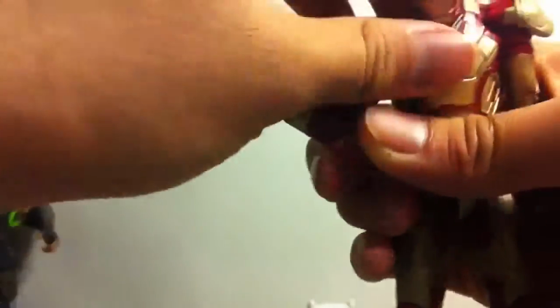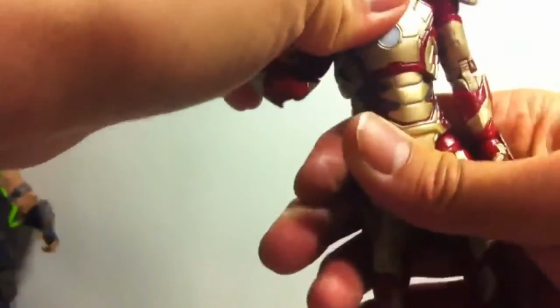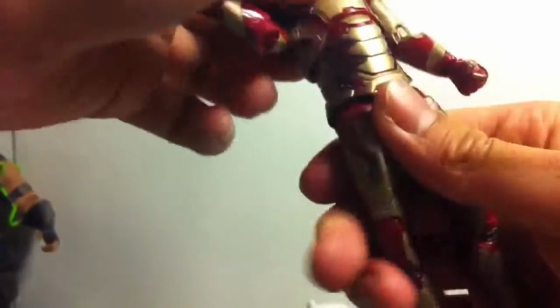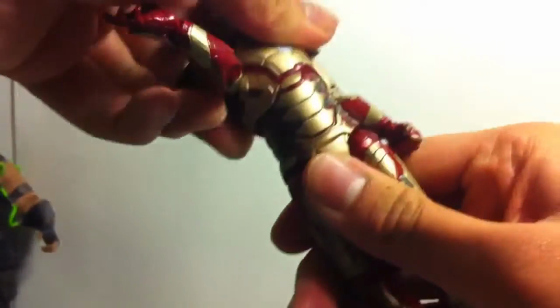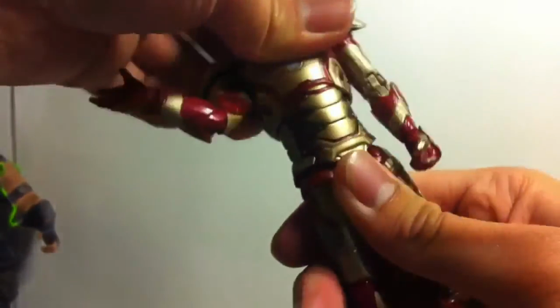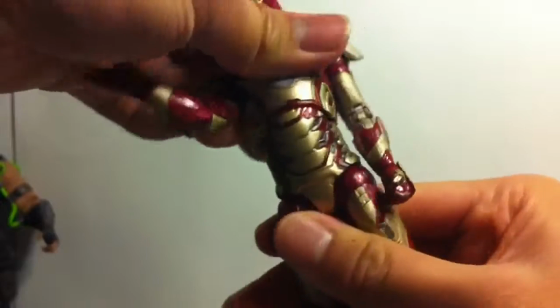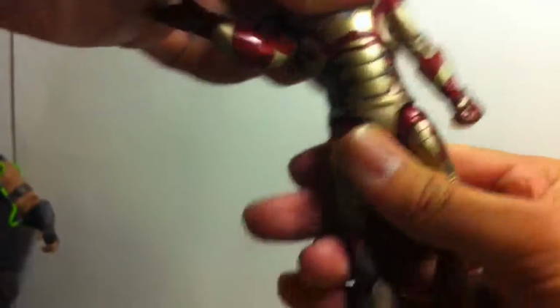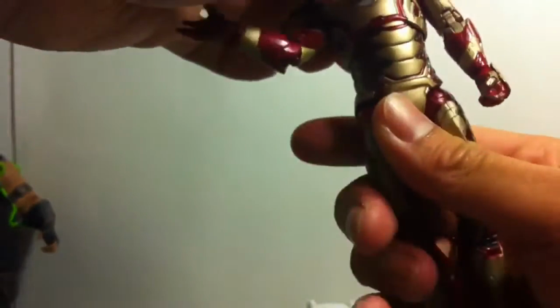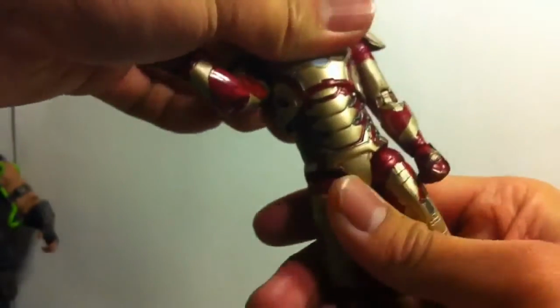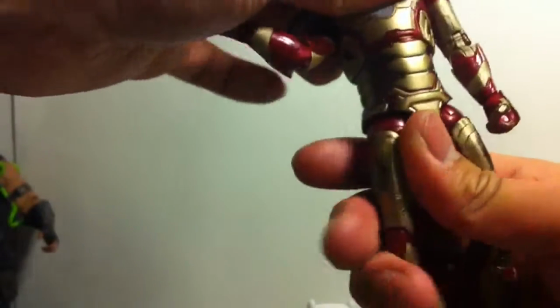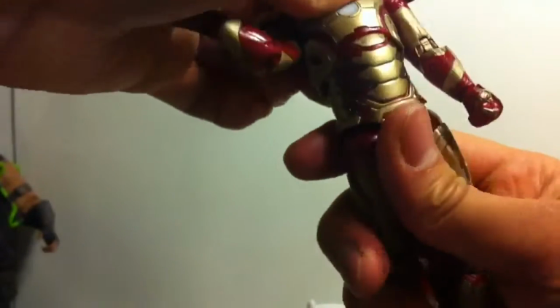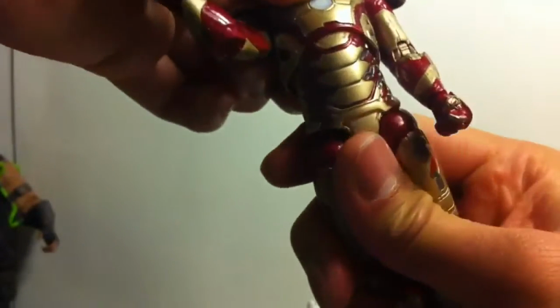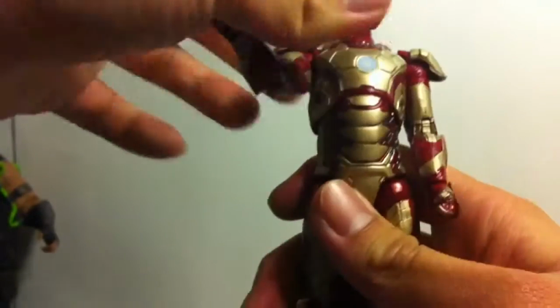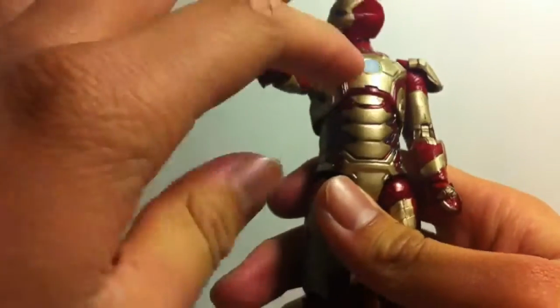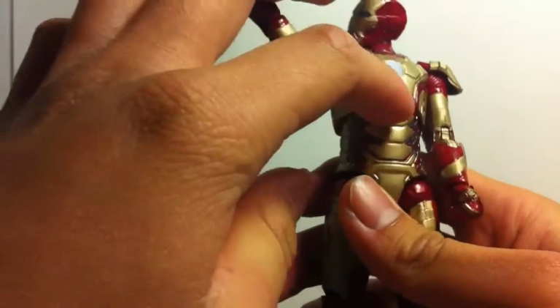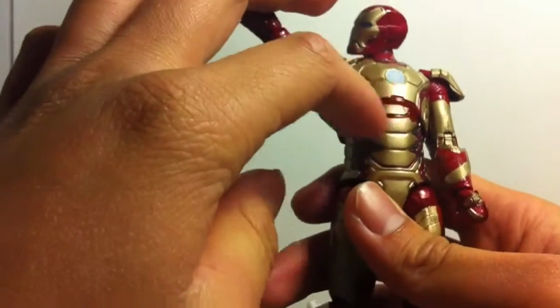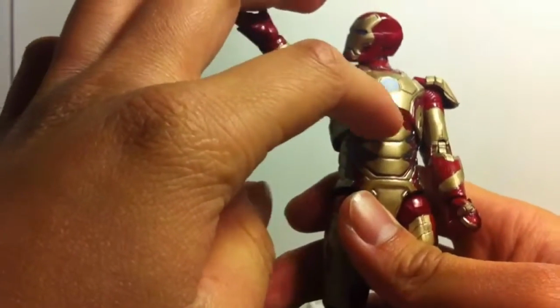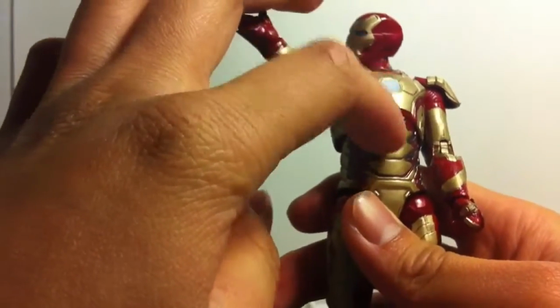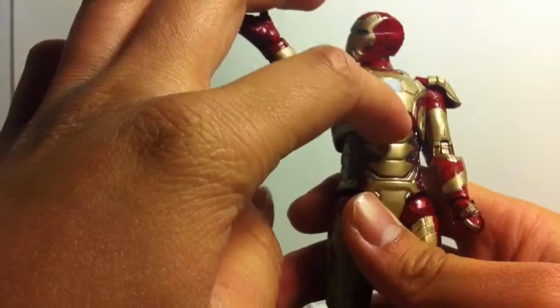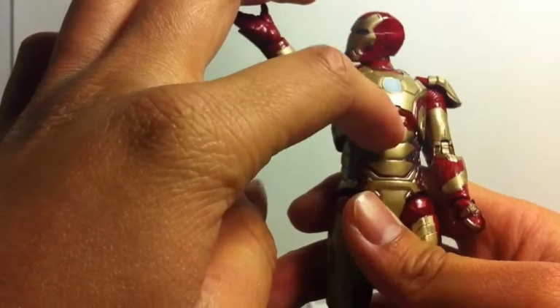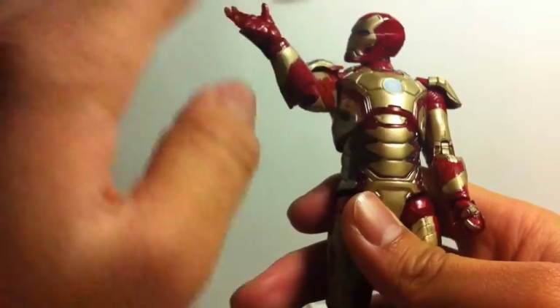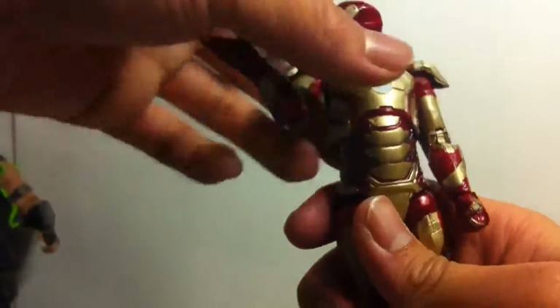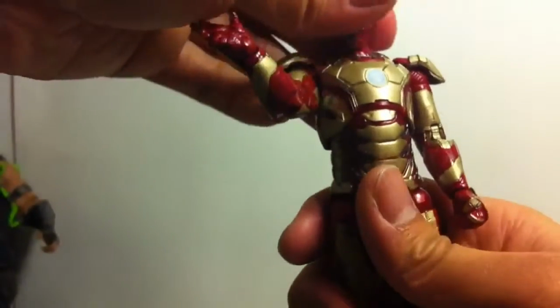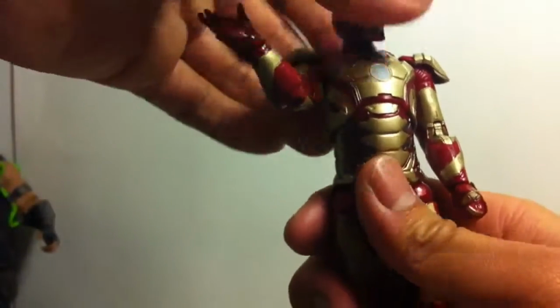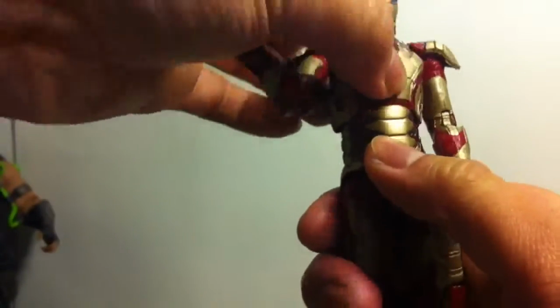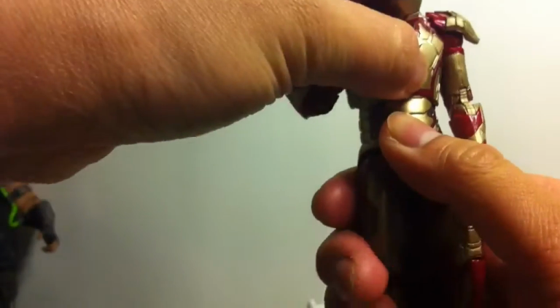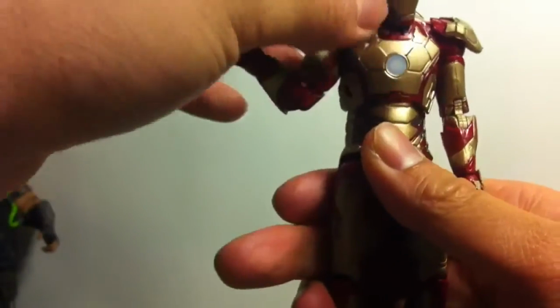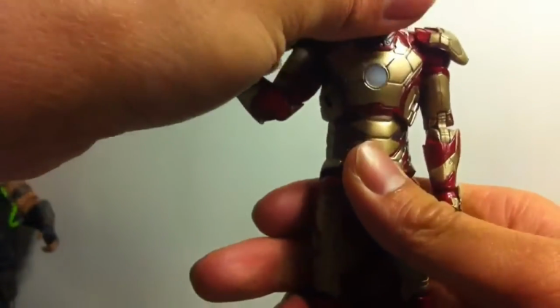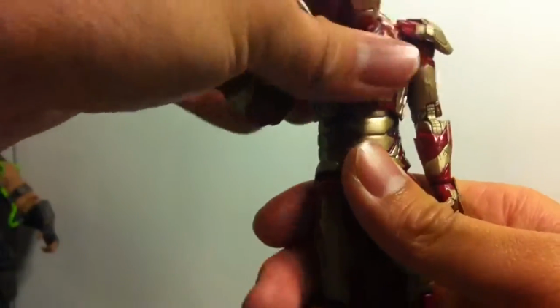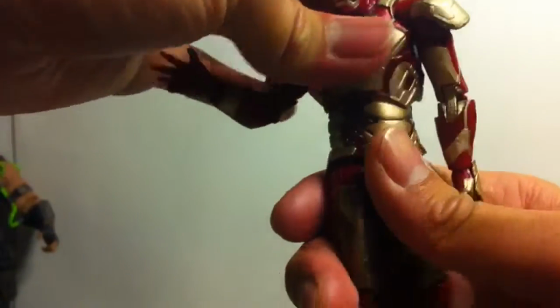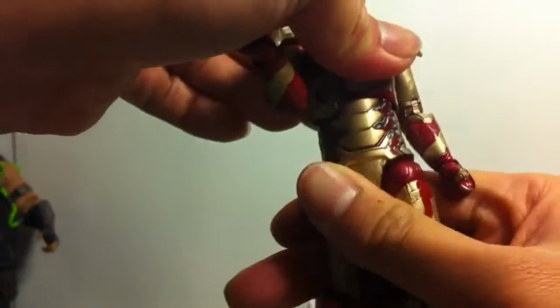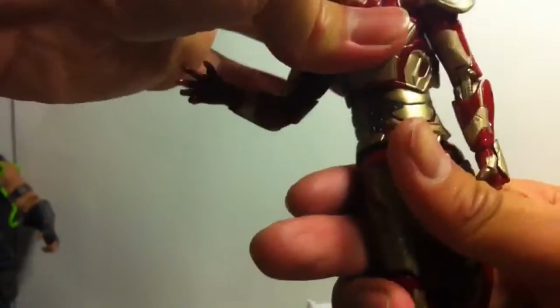And he does have a diaphragm joint, which works pretty decent. It goes back pretty good, and I like how they kept the sculpt right here, and then he just didn't paint it red and got lazy. It goes up pretty good, but it doesn't go down that great at all. And it rocks left and right.